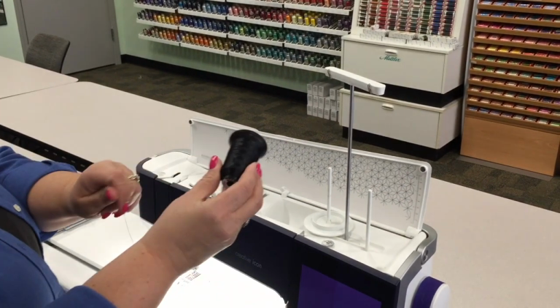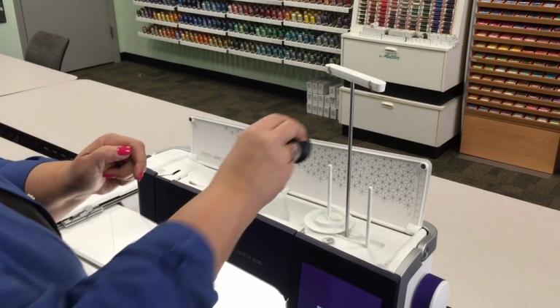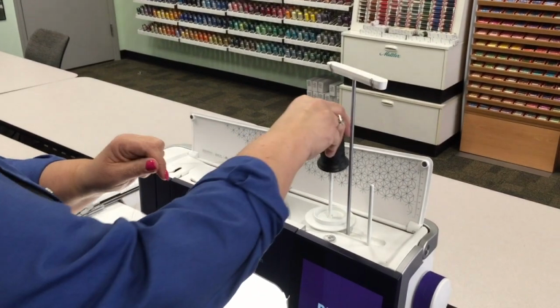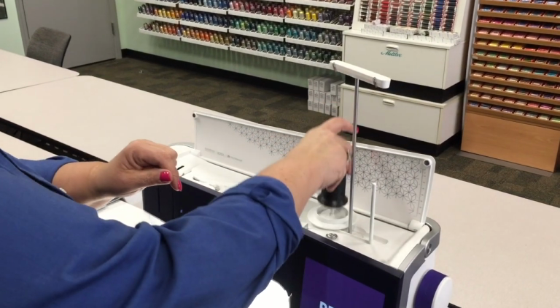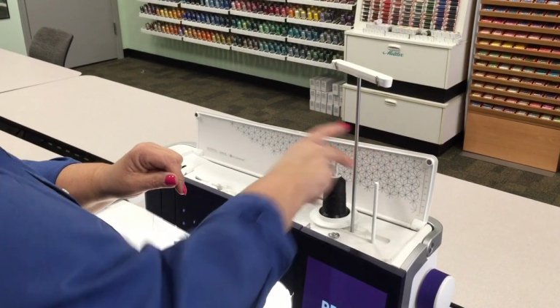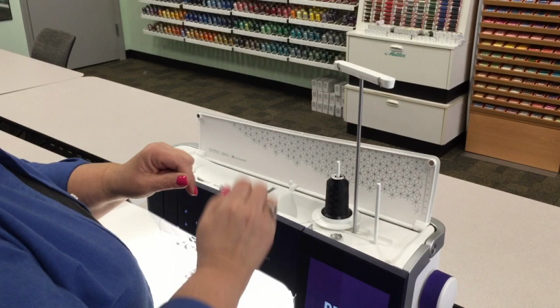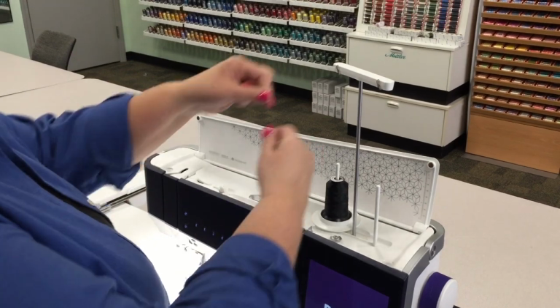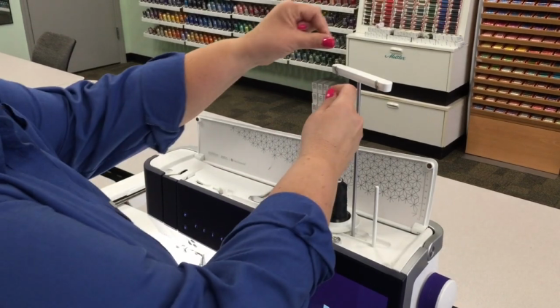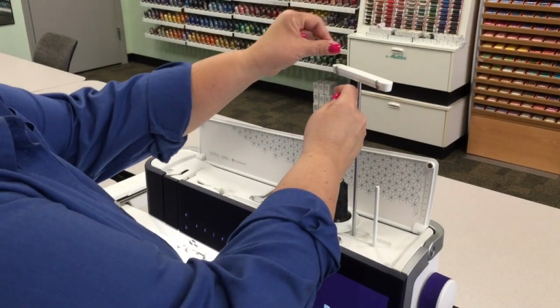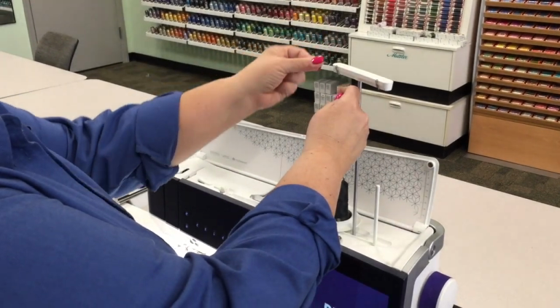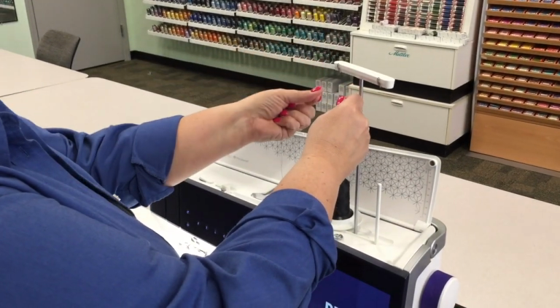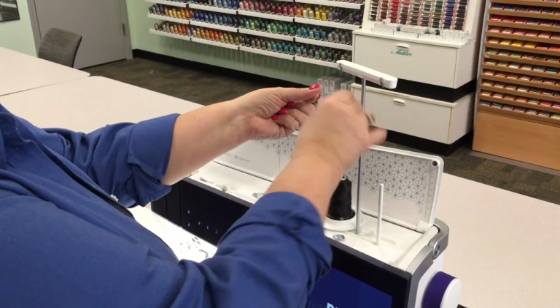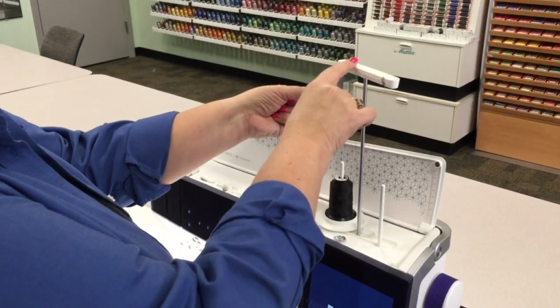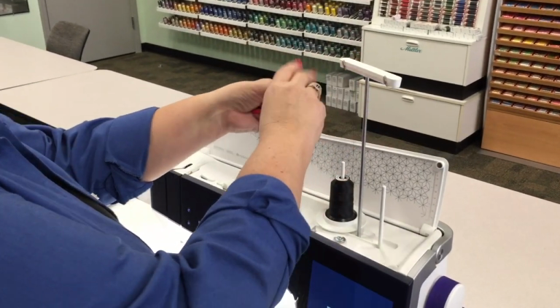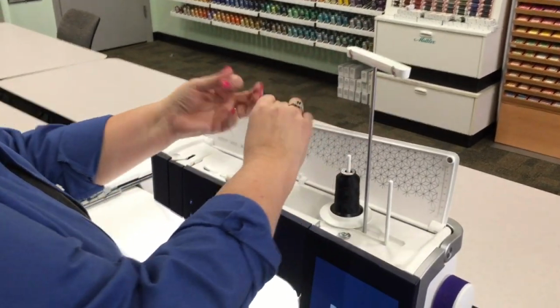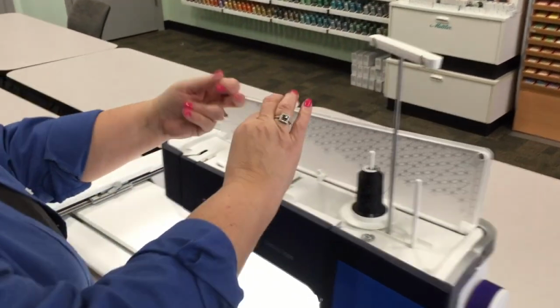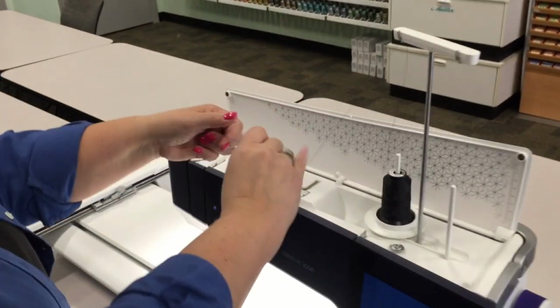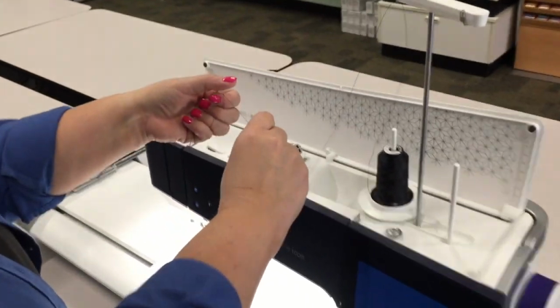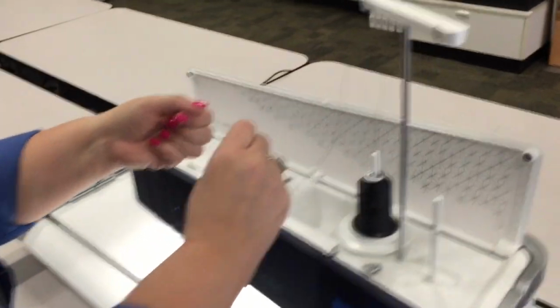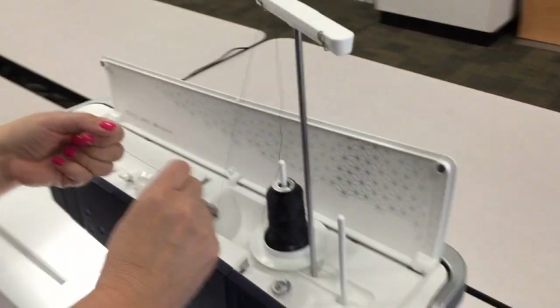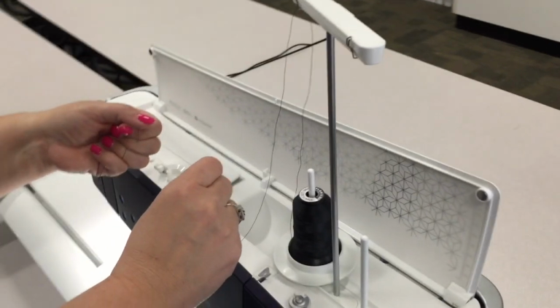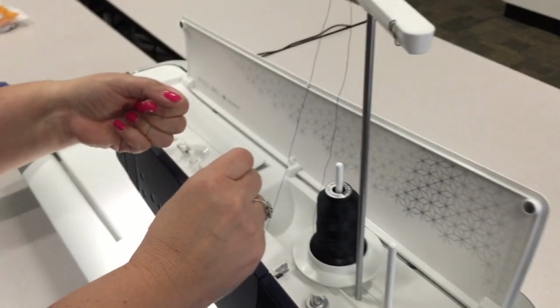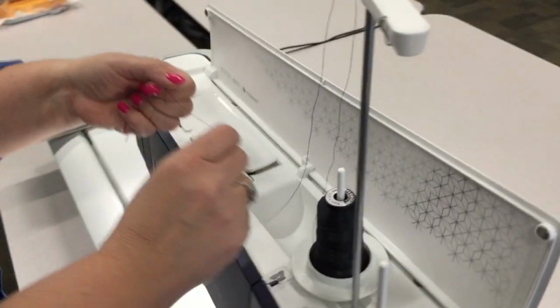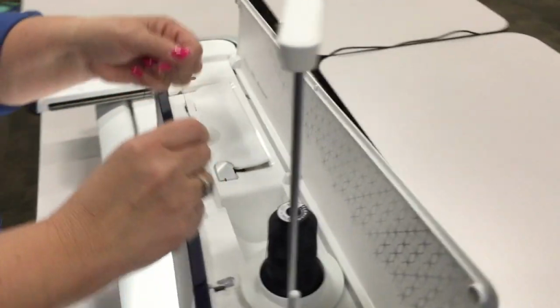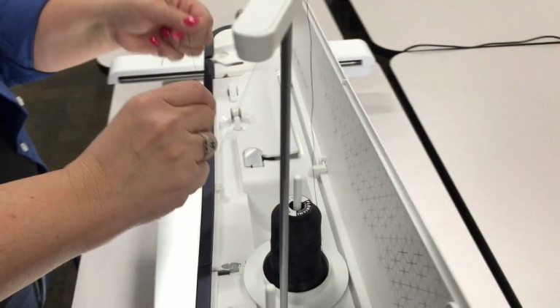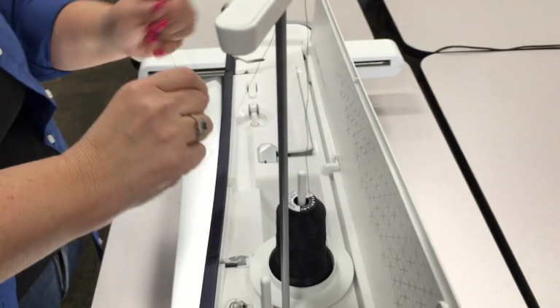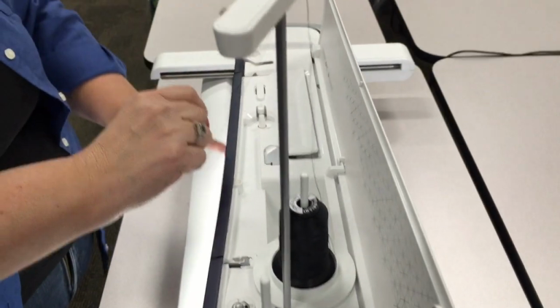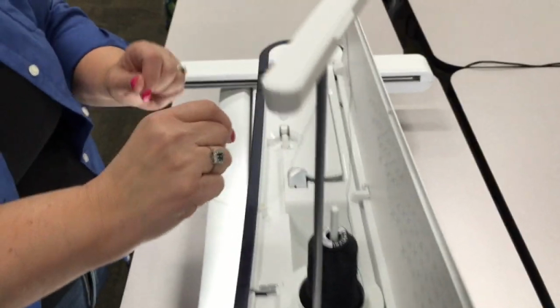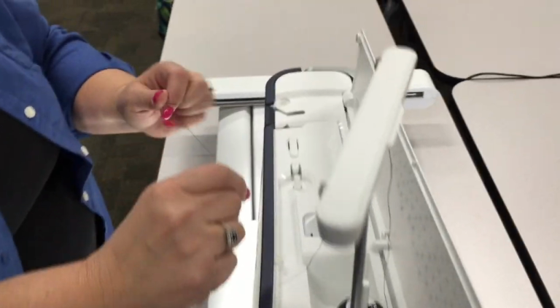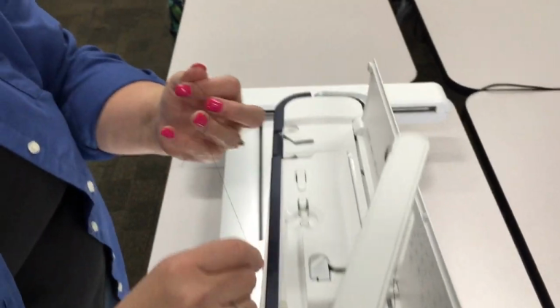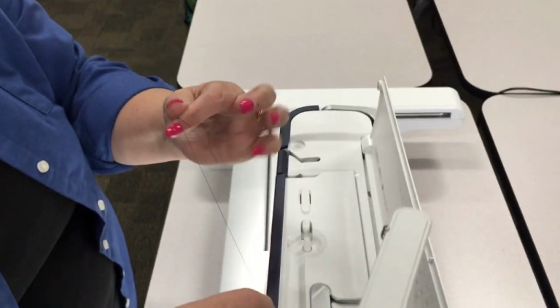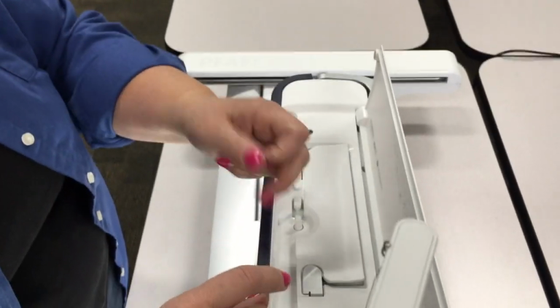I'm going to start with putting the thread in. We're going to get it into the first thread guide, which is up top here. I like to hold my thread all the way while I'm threading until I hit the first thread guide near the needle.